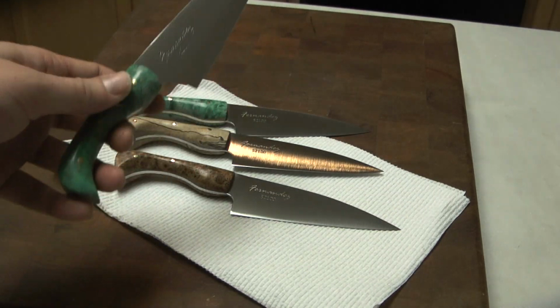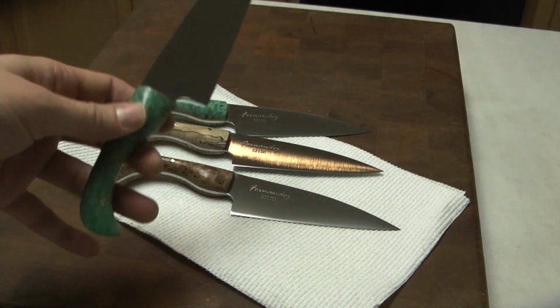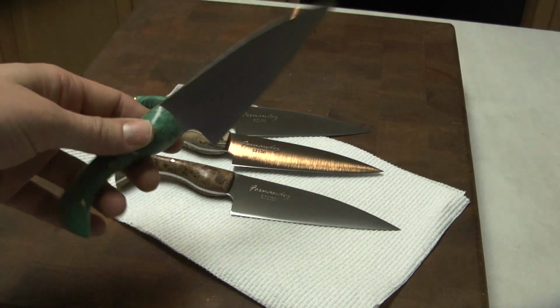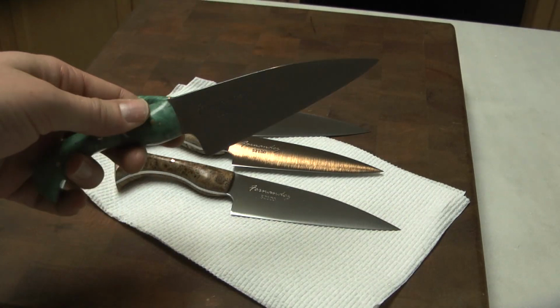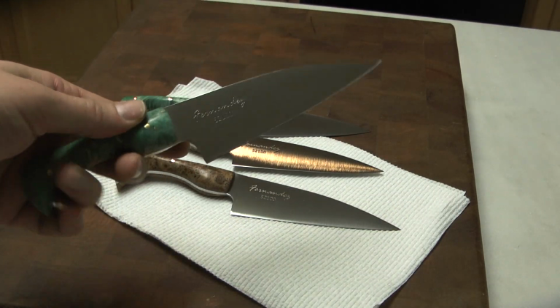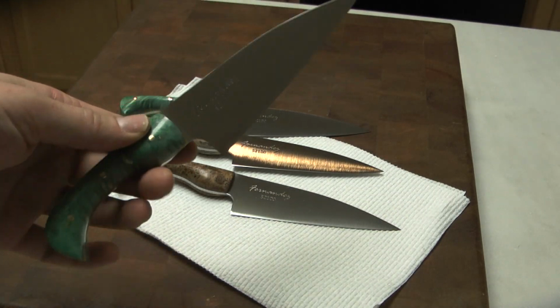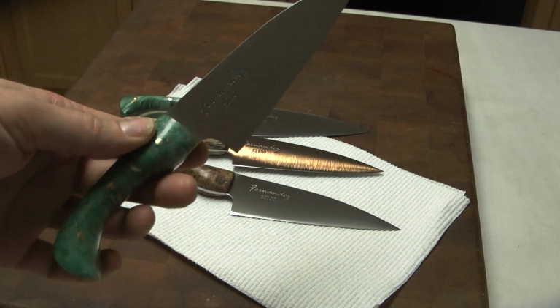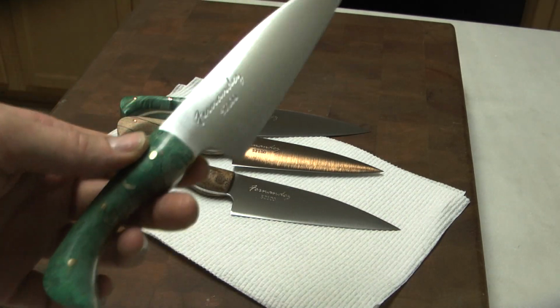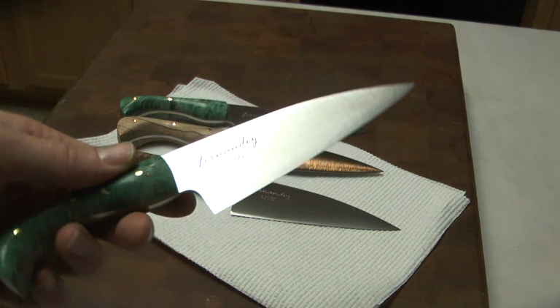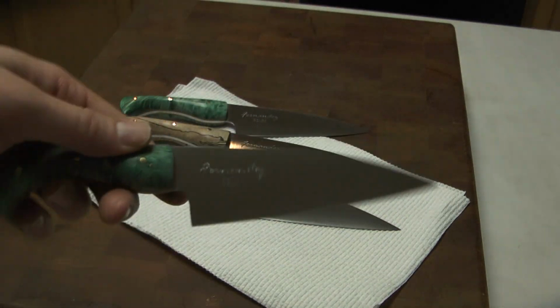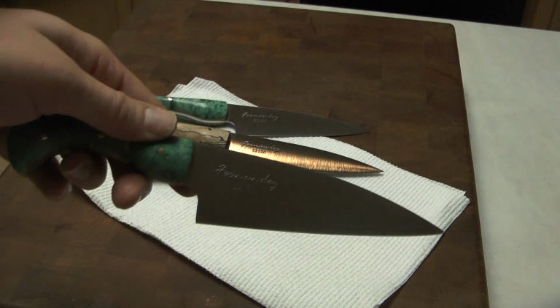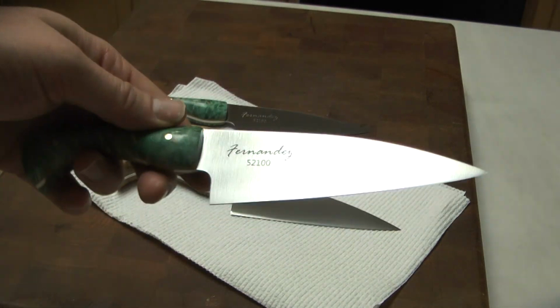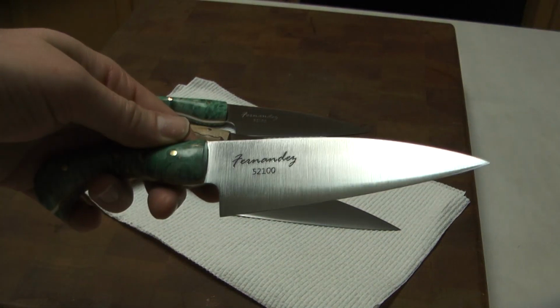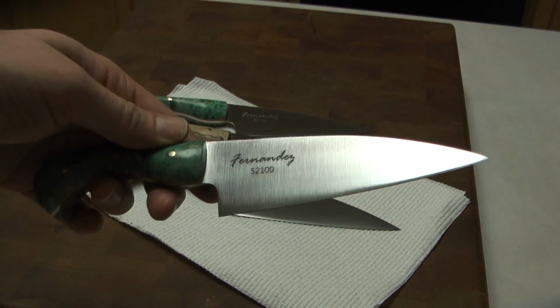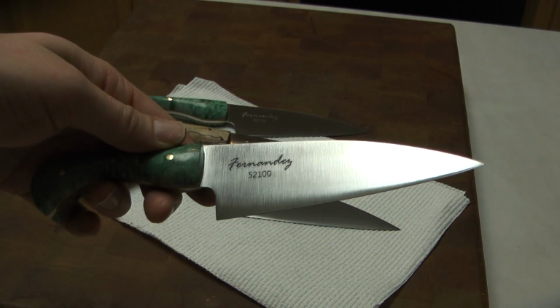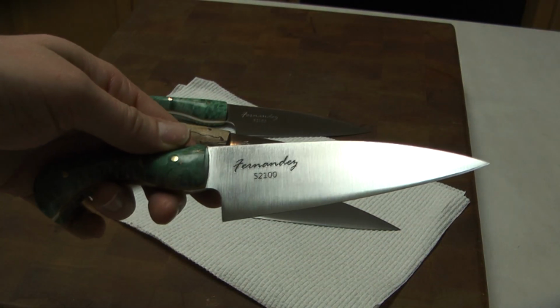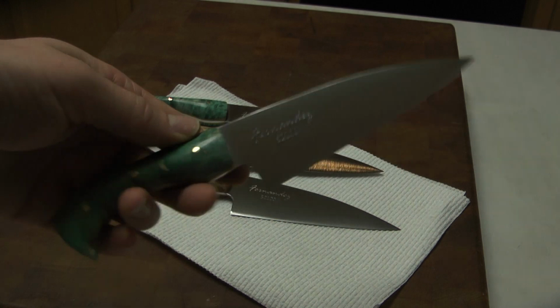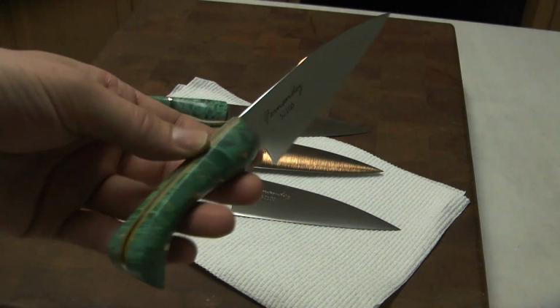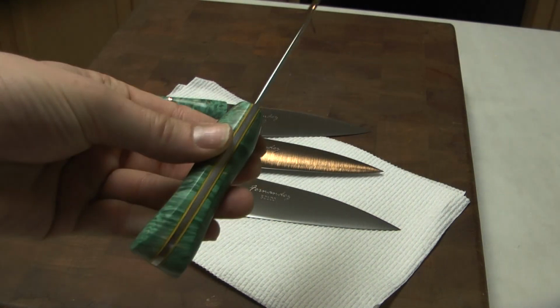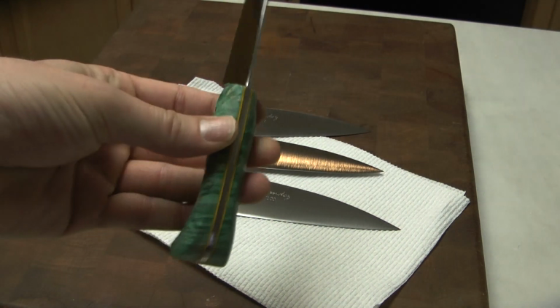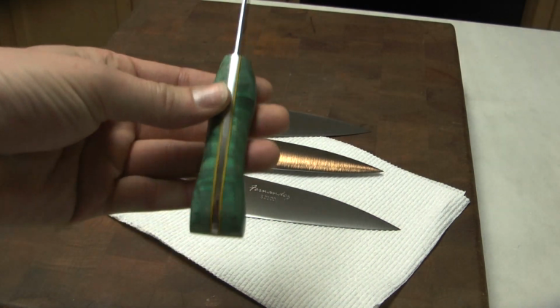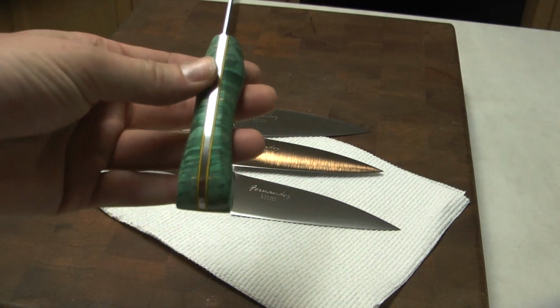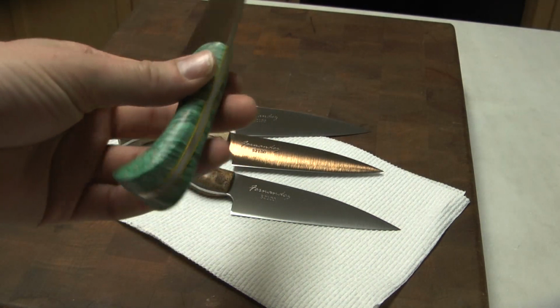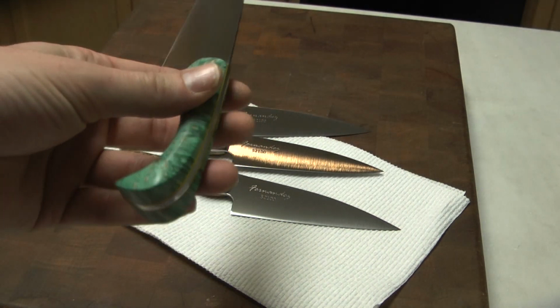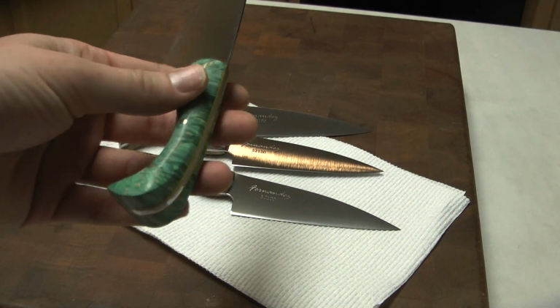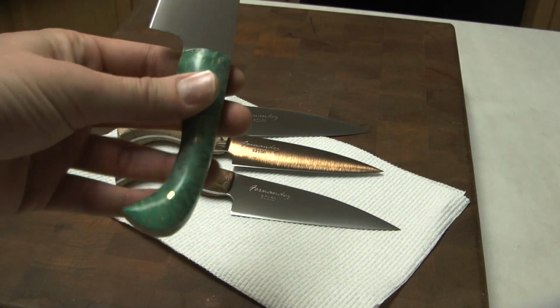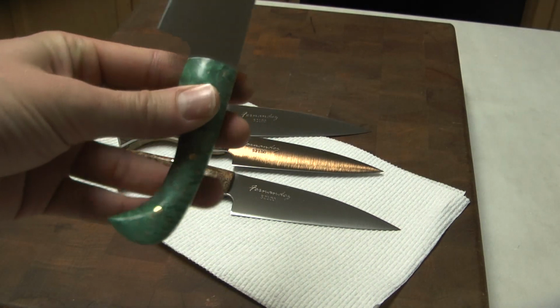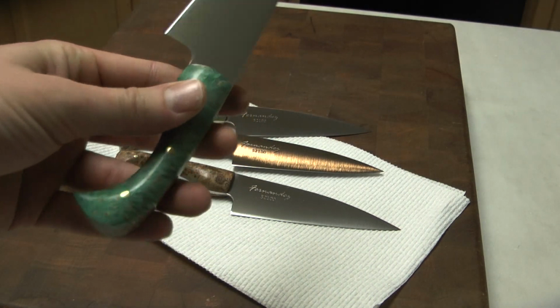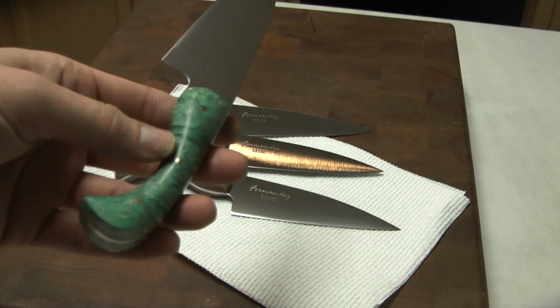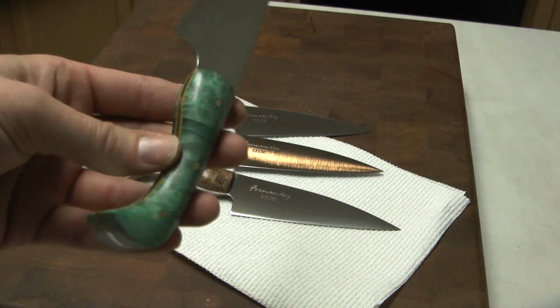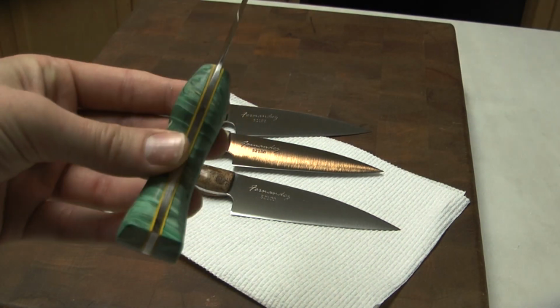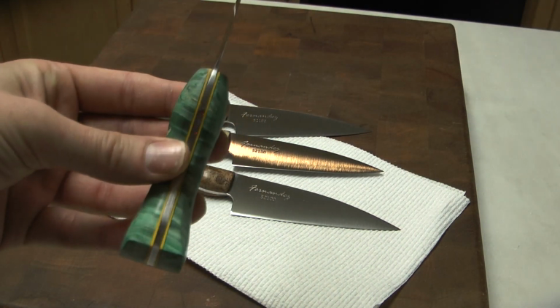Hey you guys, Bustin Knife Fanatic here. I just wanted to give you a quick video update on what I have going on for 2015. I know I haven't done a video in a long time.